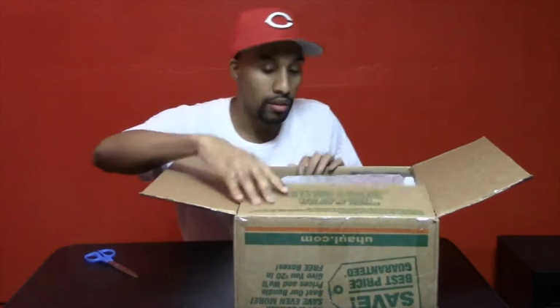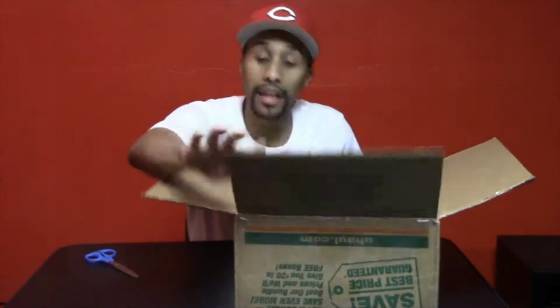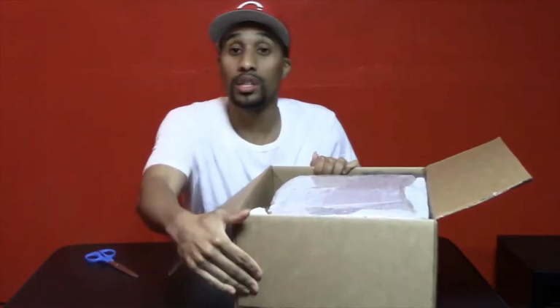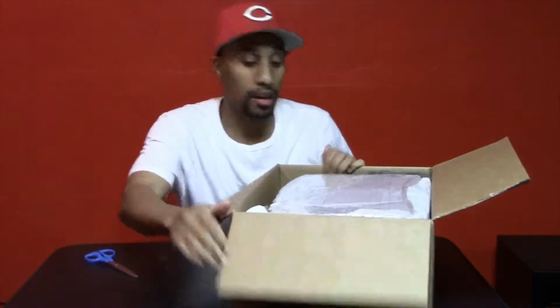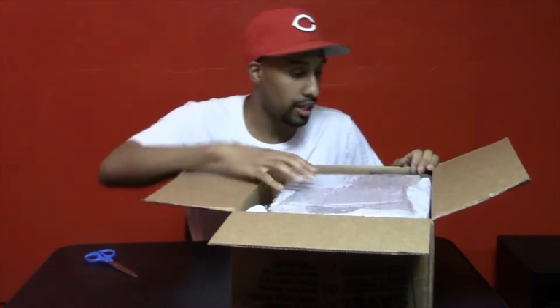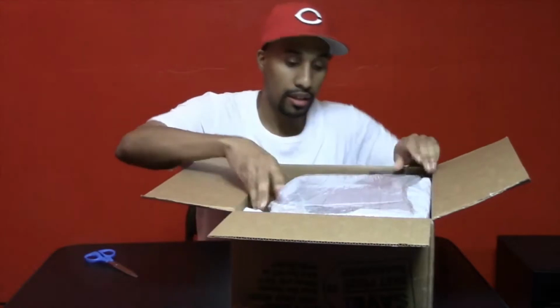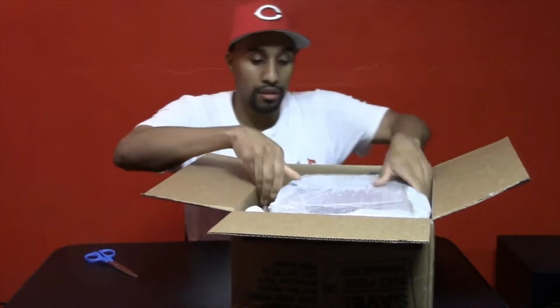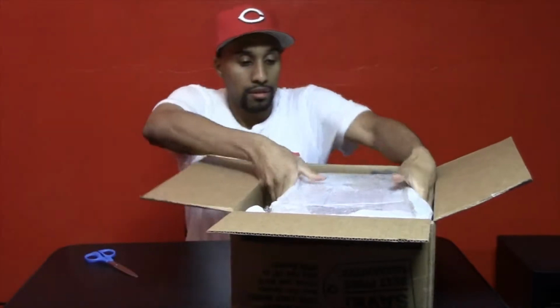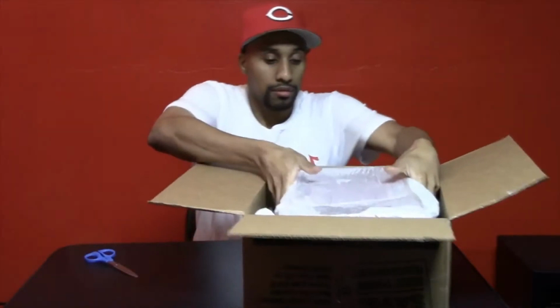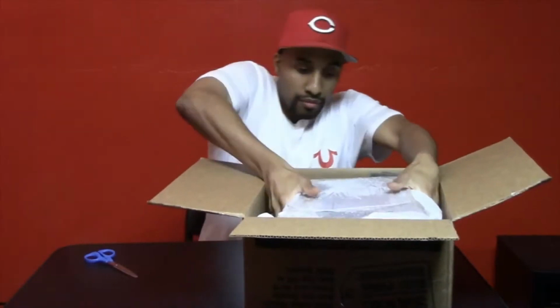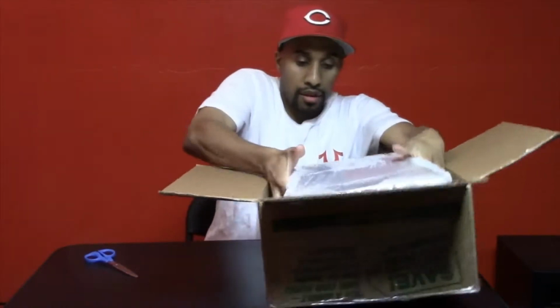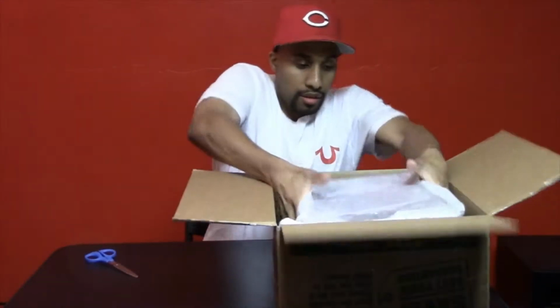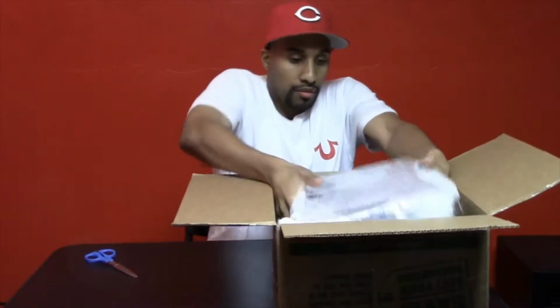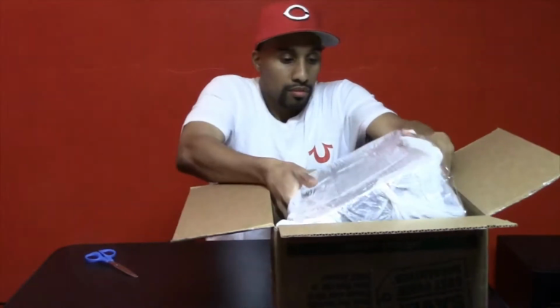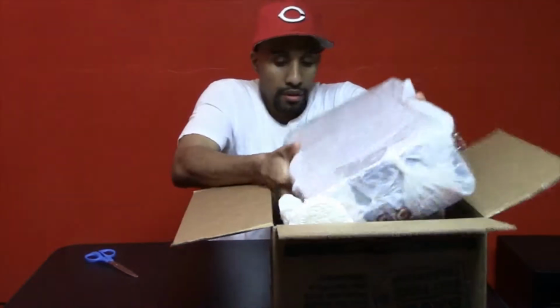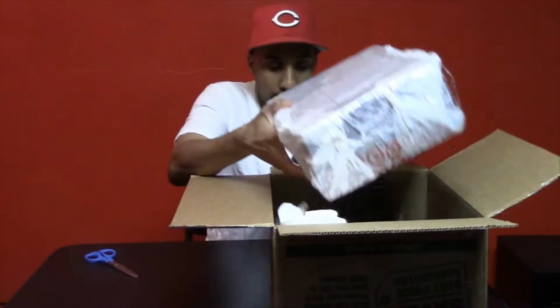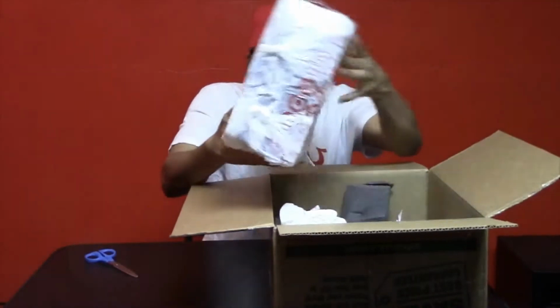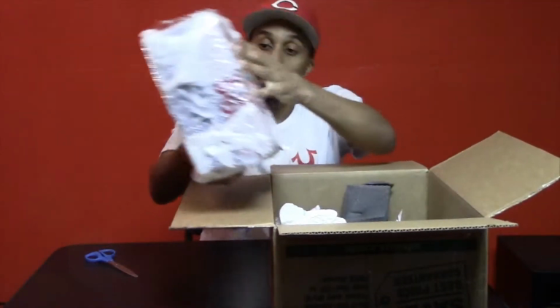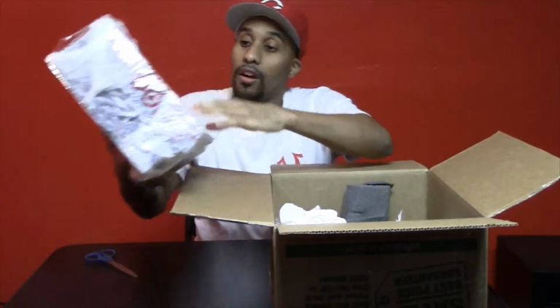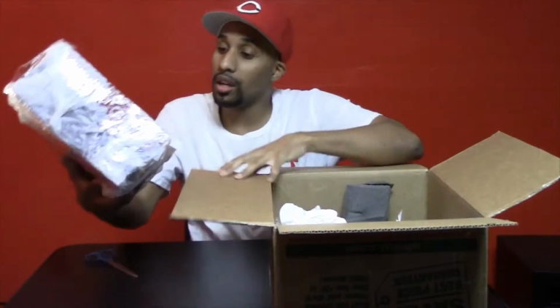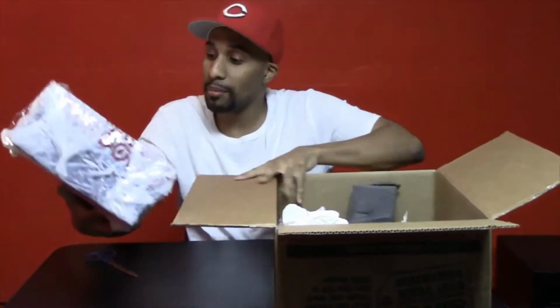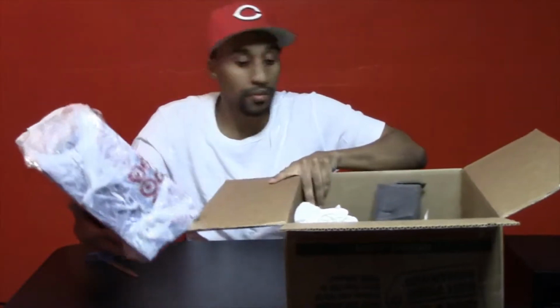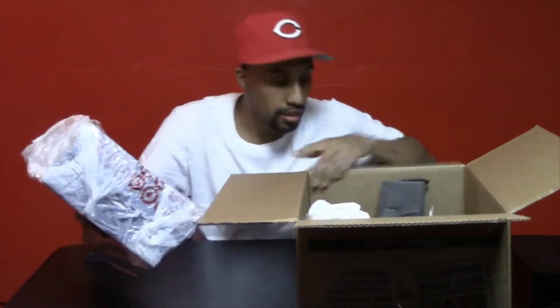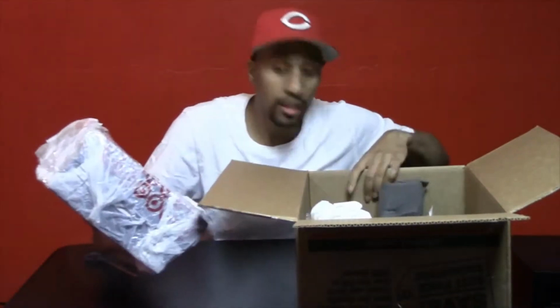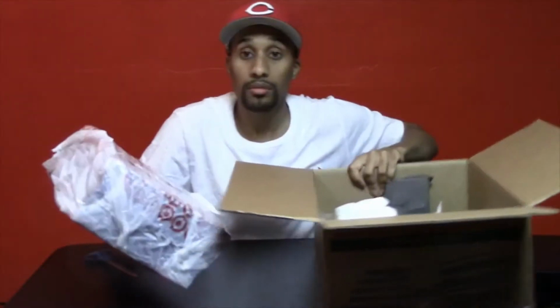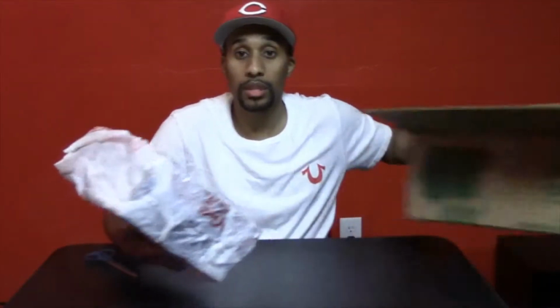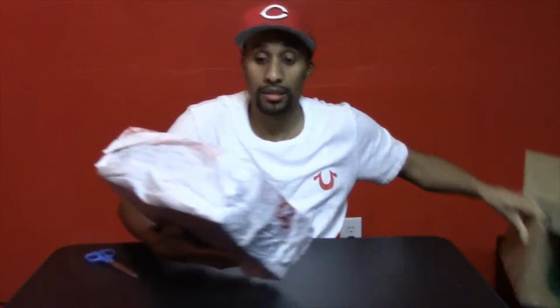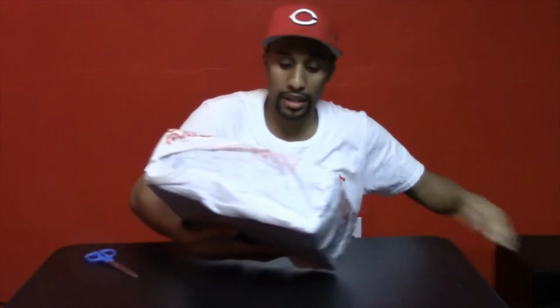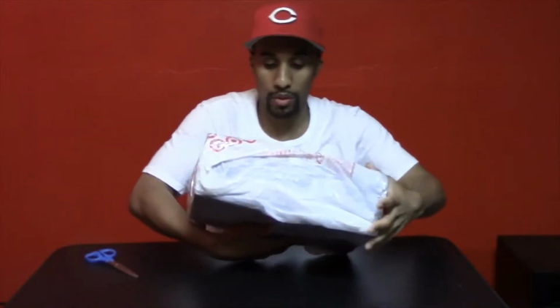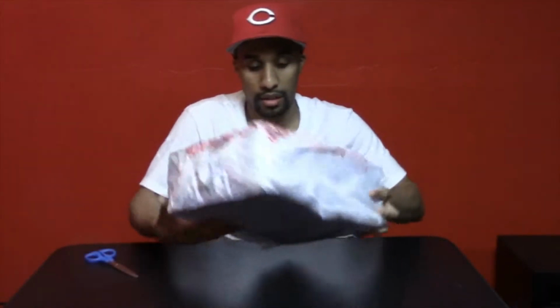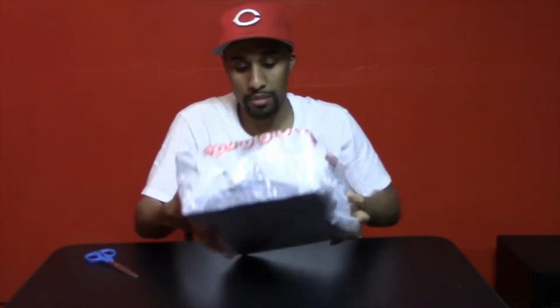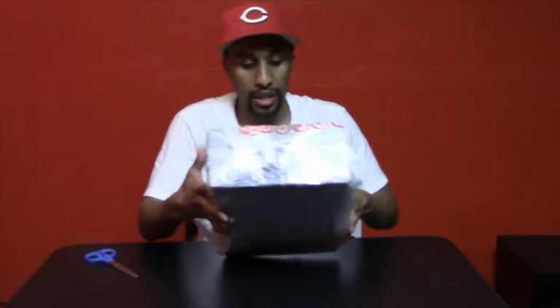They package it really well, I see. Foam and all types of stuff in here. It's really boxed up, packaged really well, I must say.